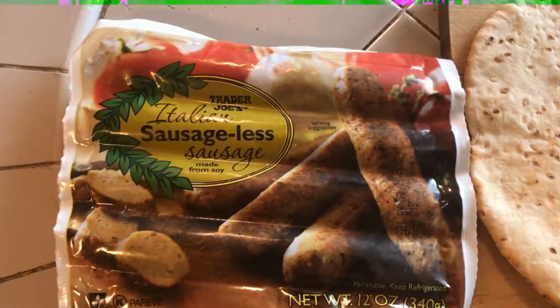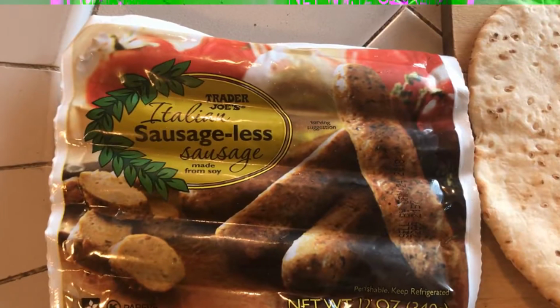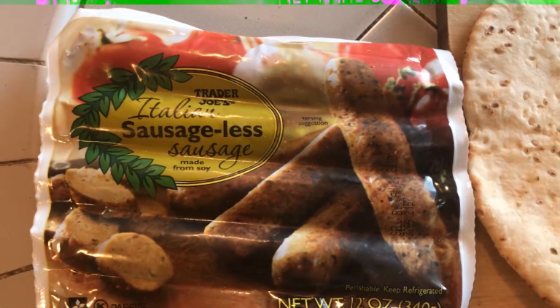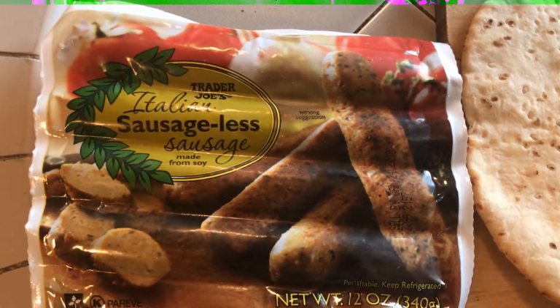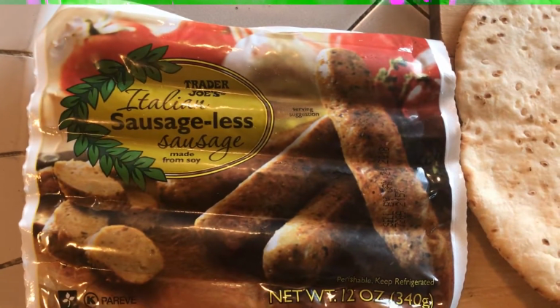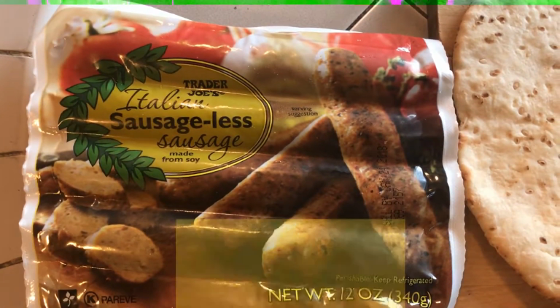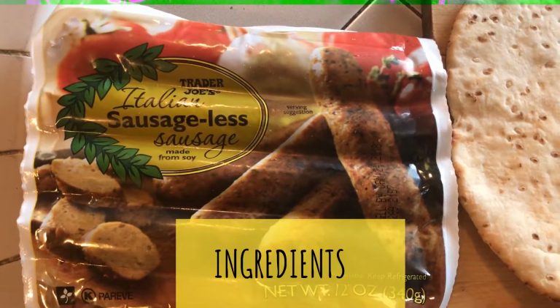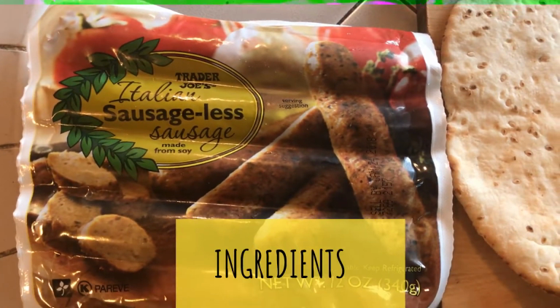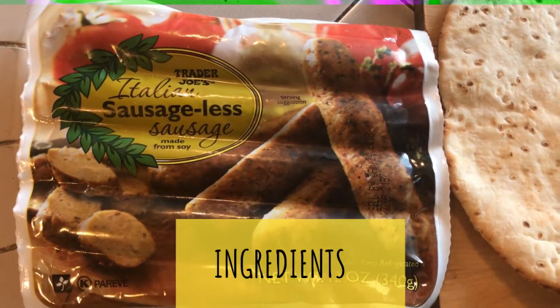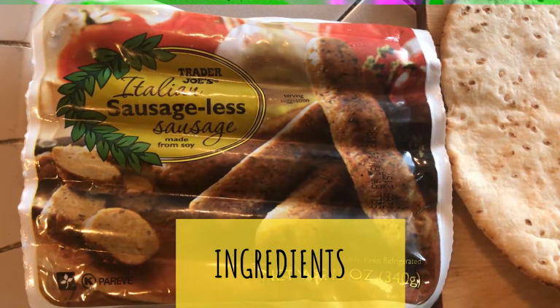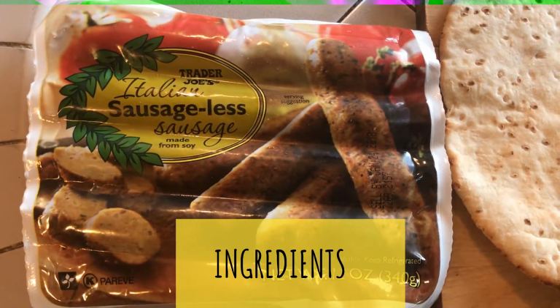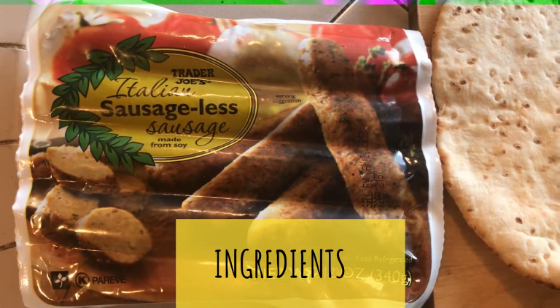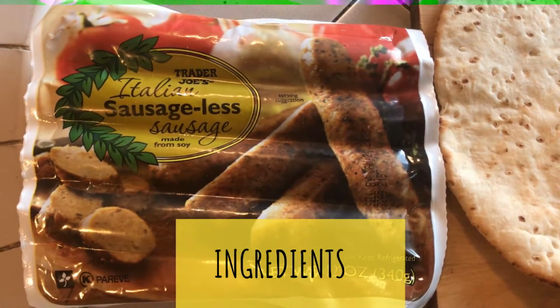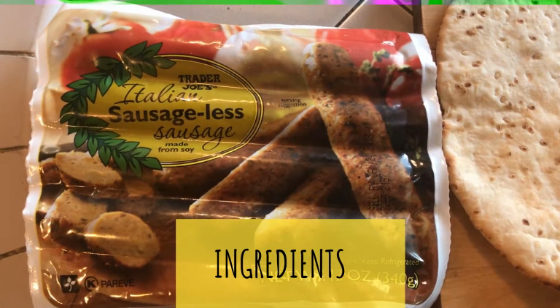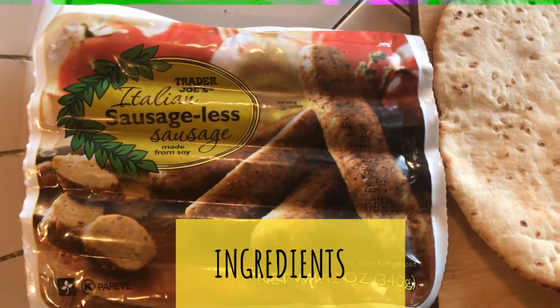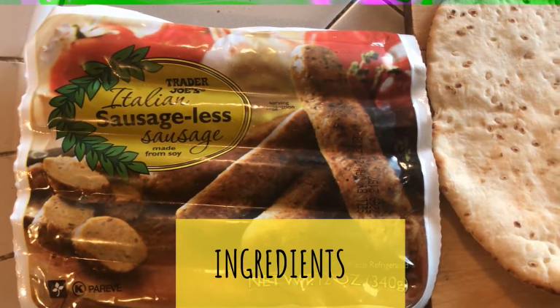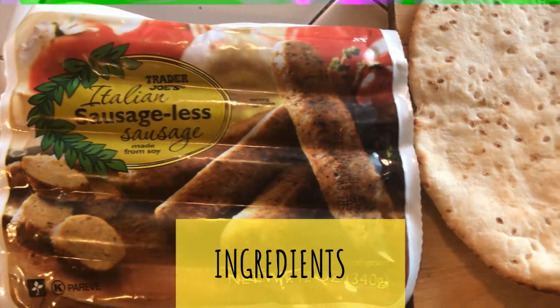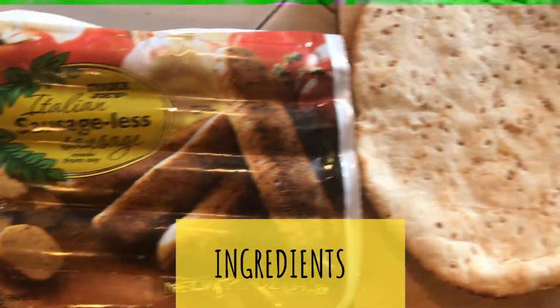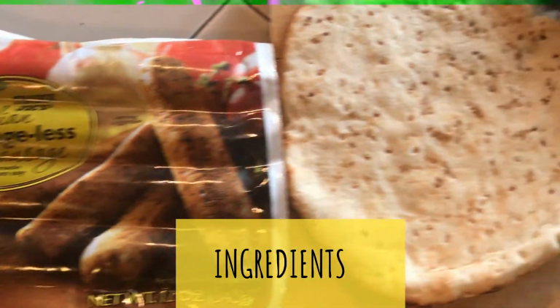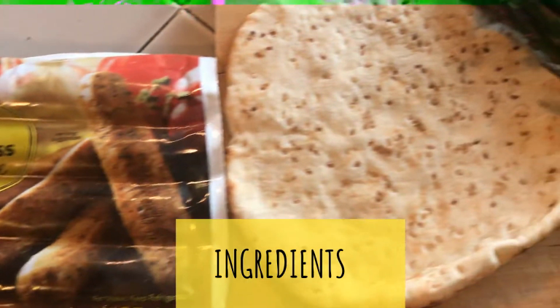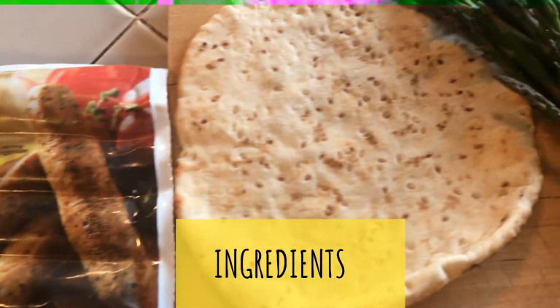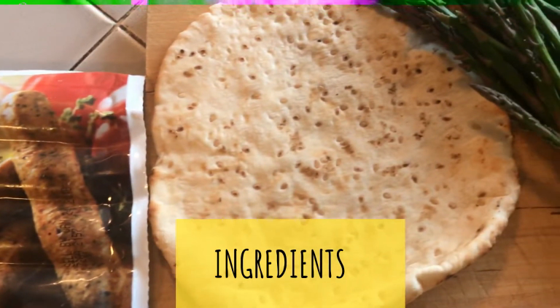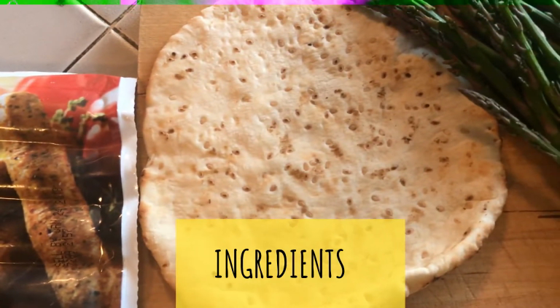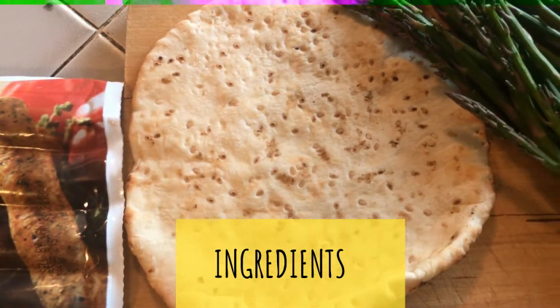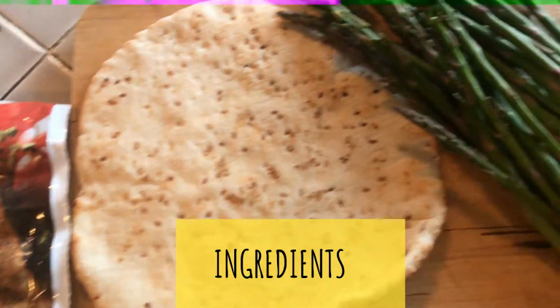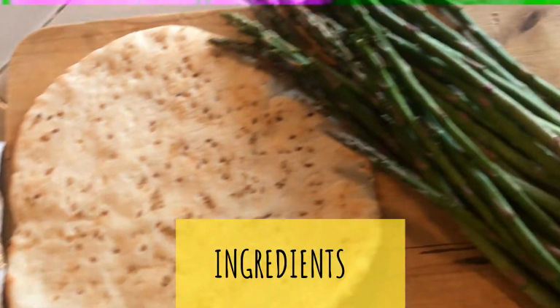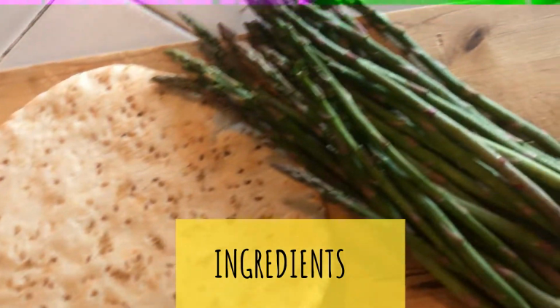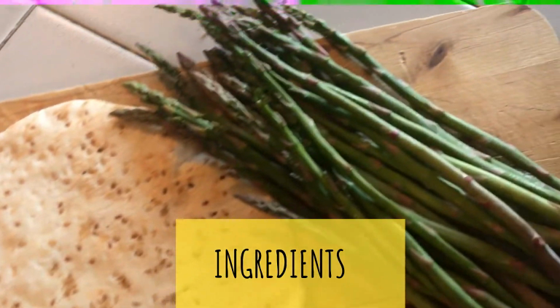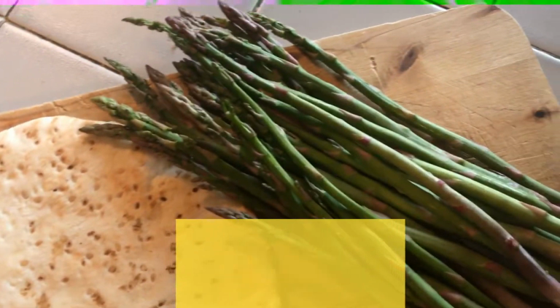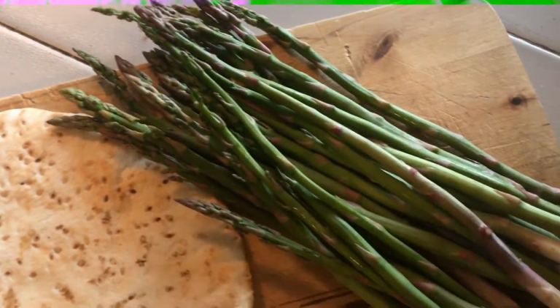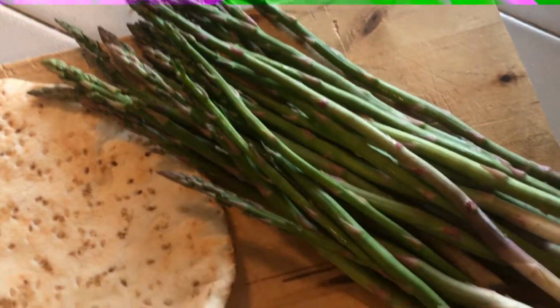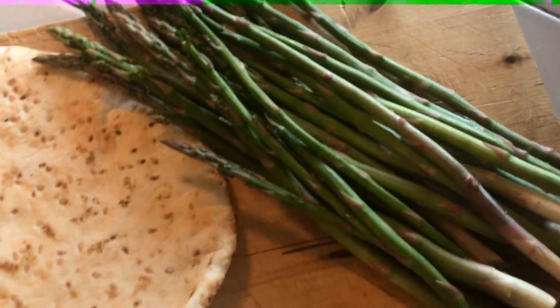Alright, so here we have the Italian soy sausage. It's the star of the show. It's 13 grams of protein per link, some pita bread, and some asparagus, just to keep it healthy.